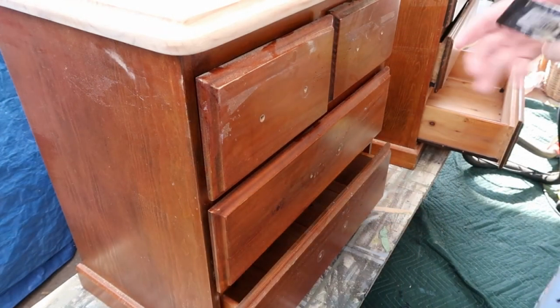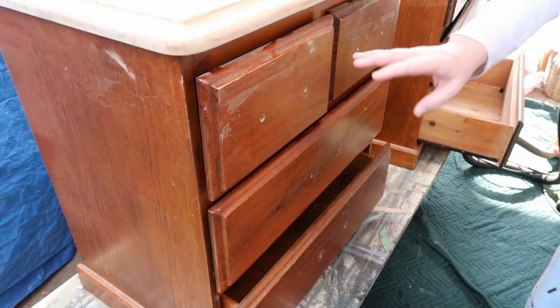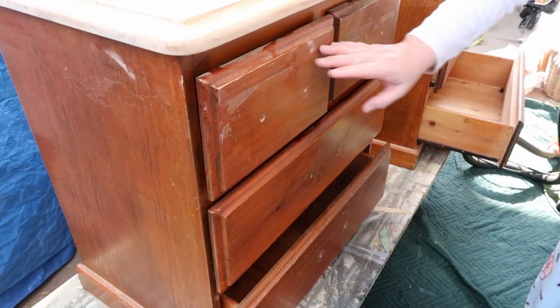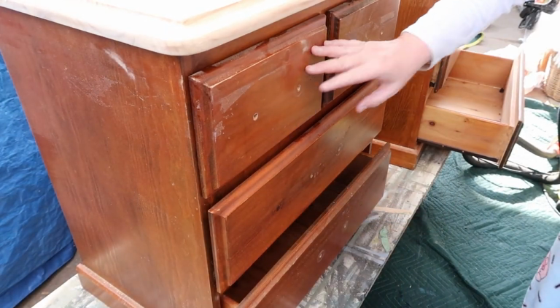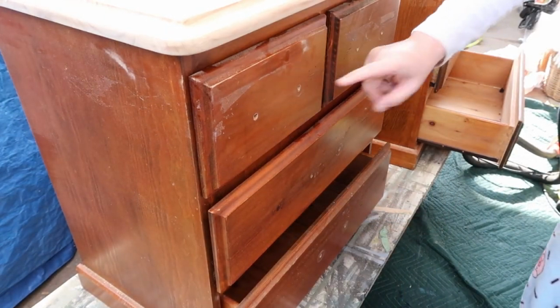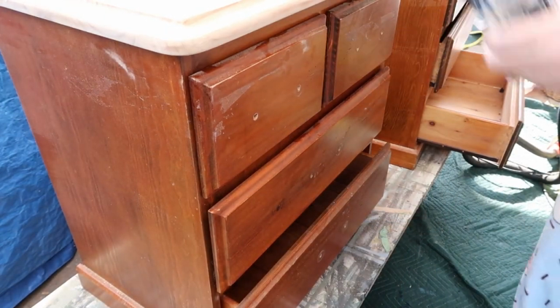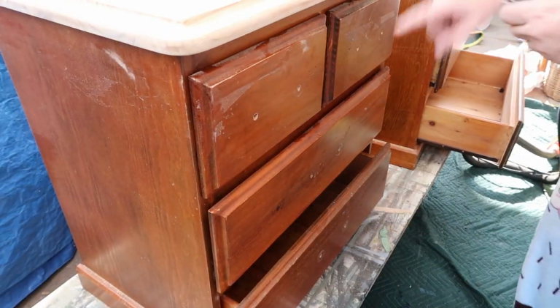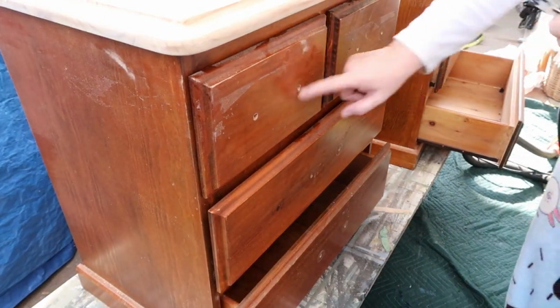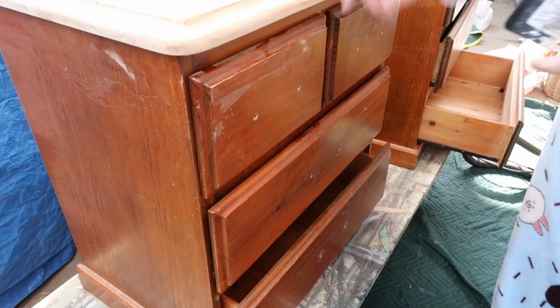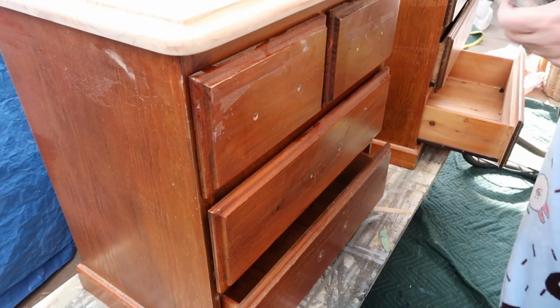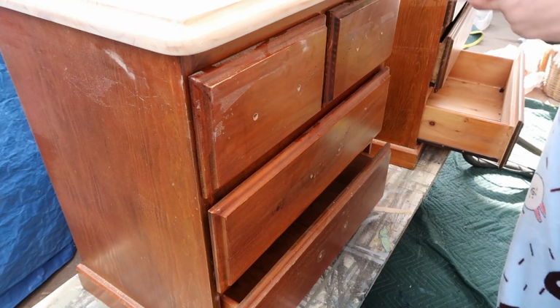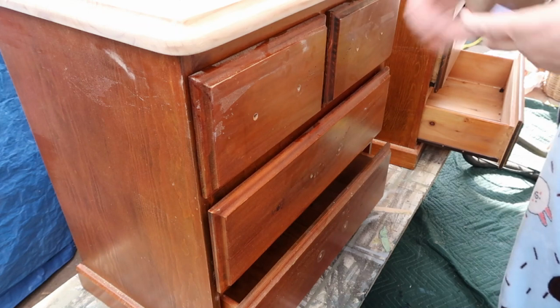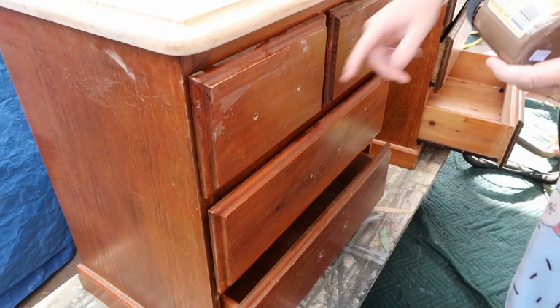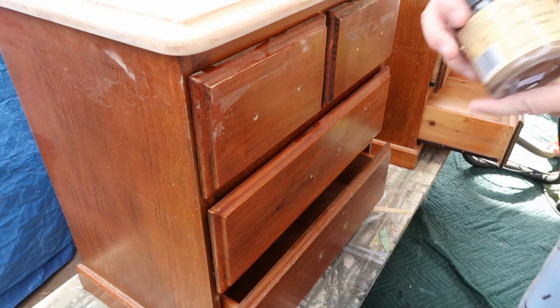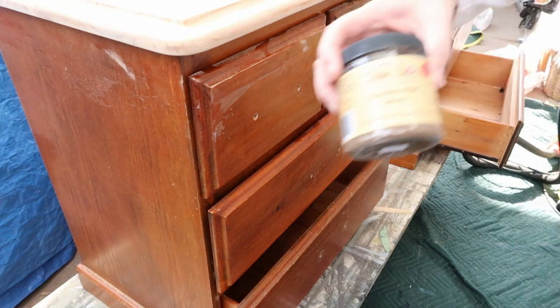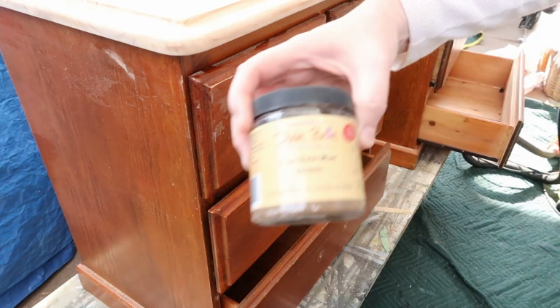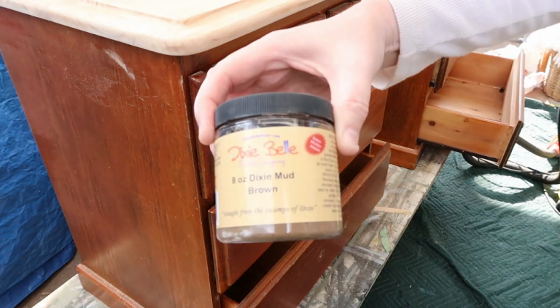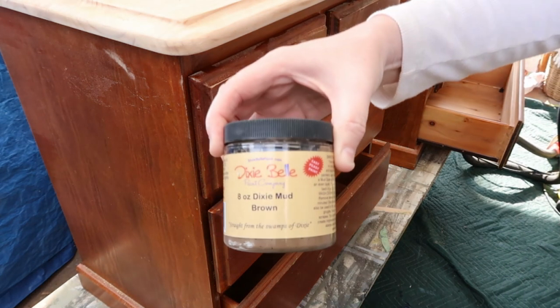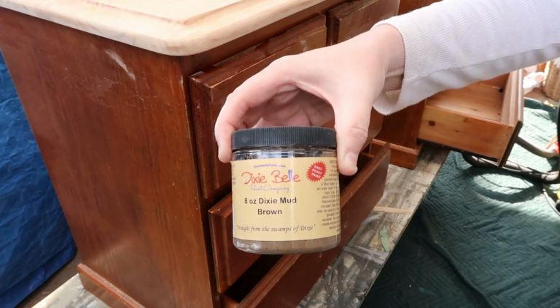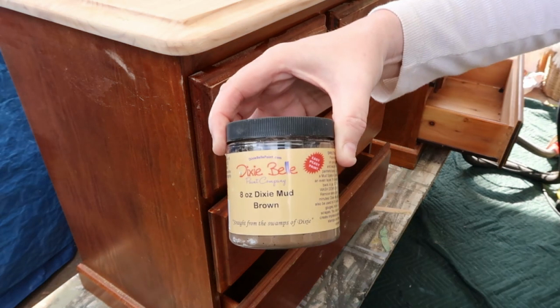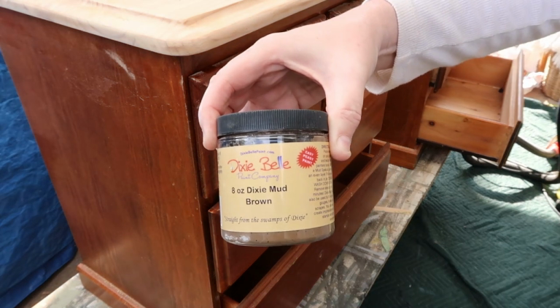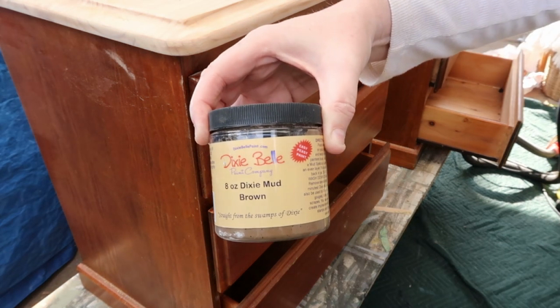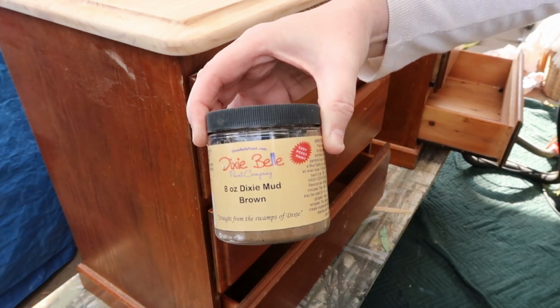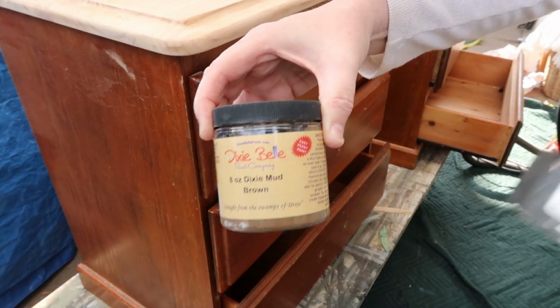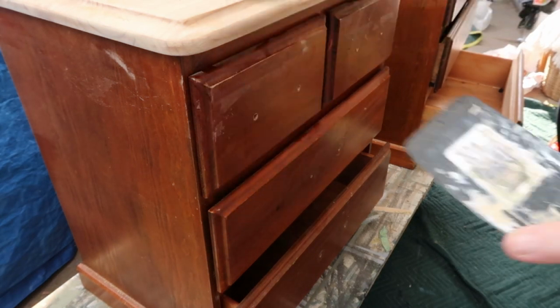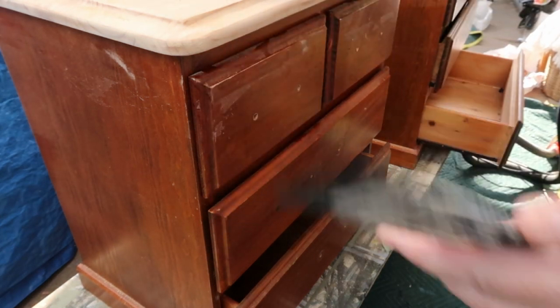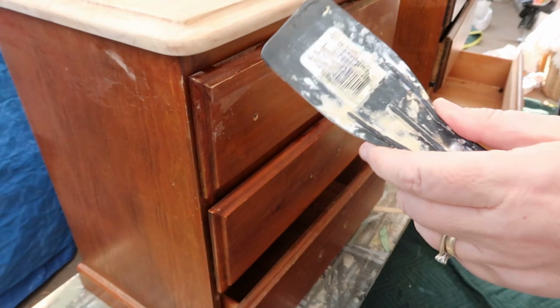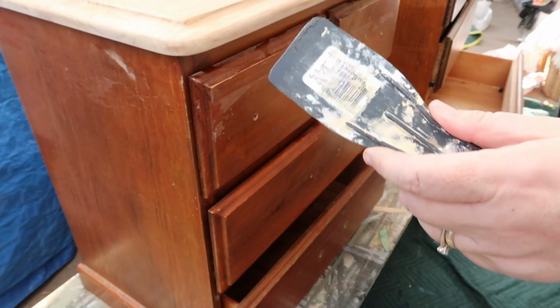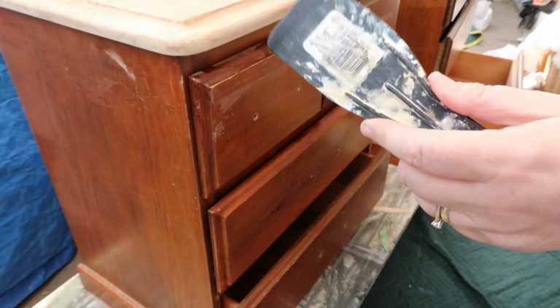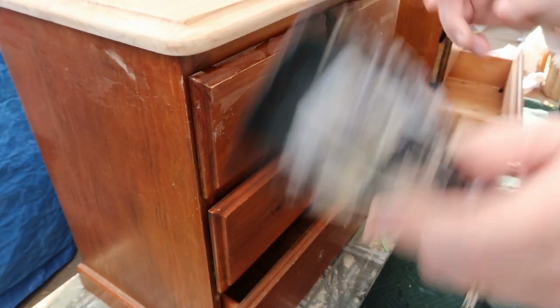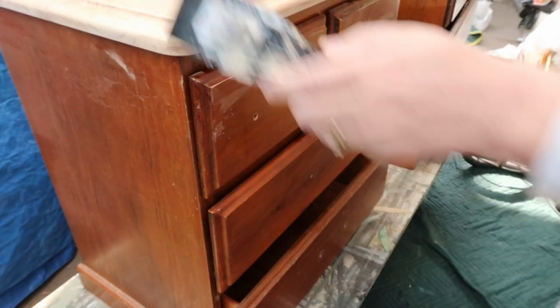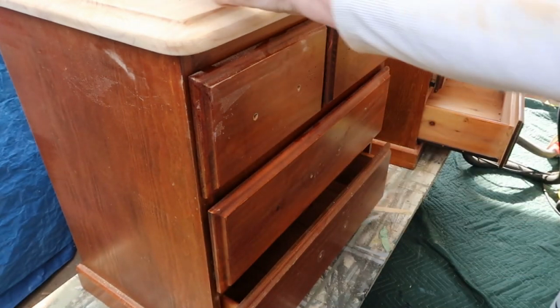As I'm not using these drawer pulls, I'm going to fill the holes with Dixie Belle Mud in brown, using the Dixie Belle Mud spatula.